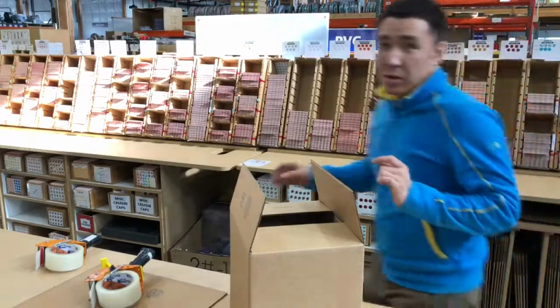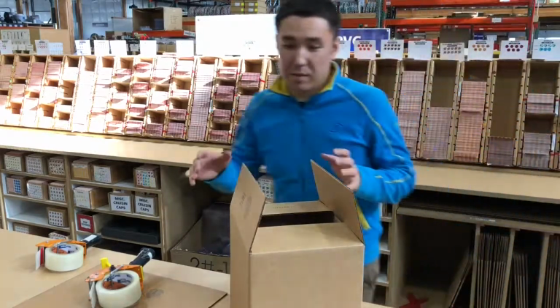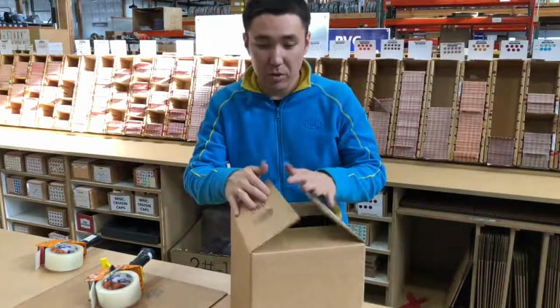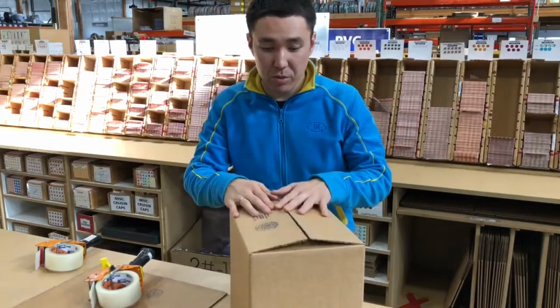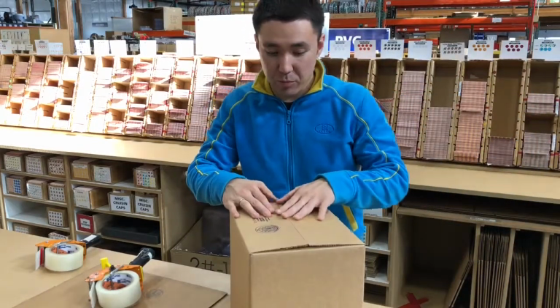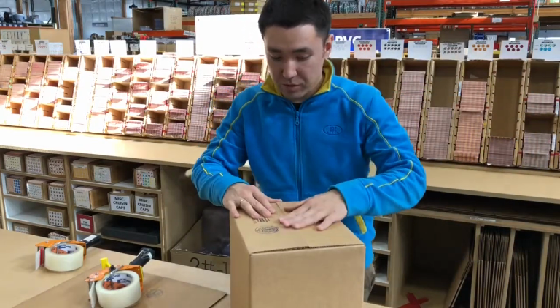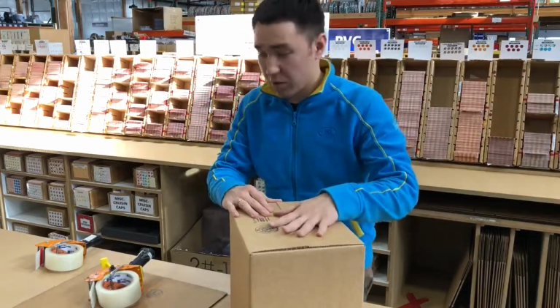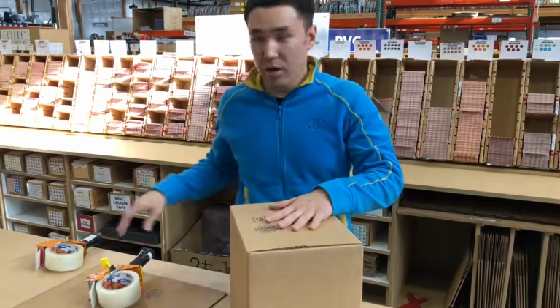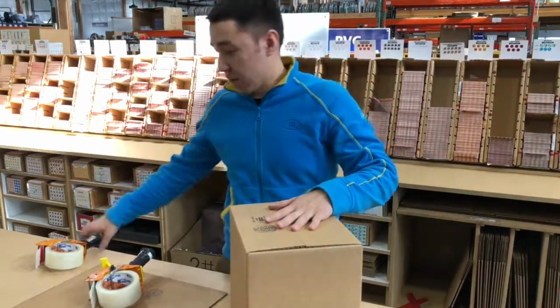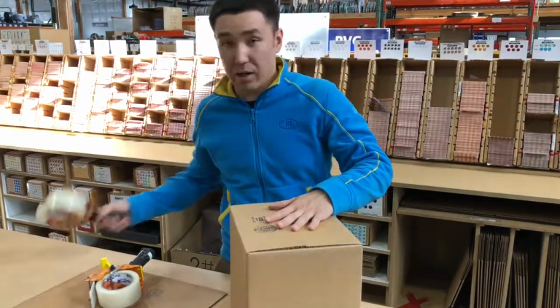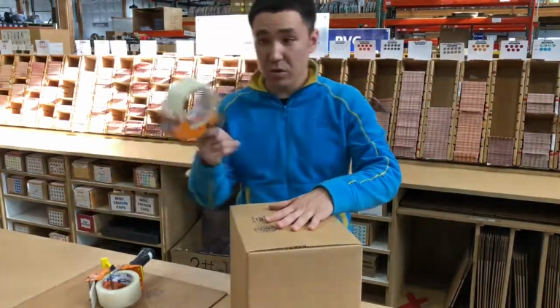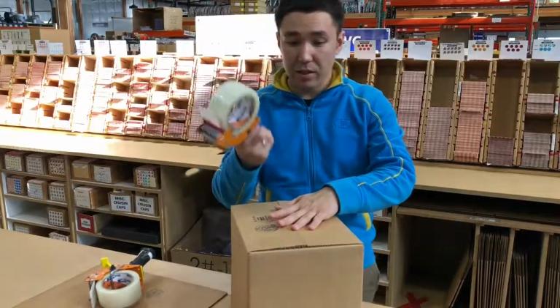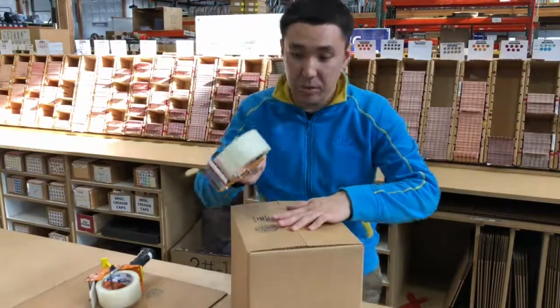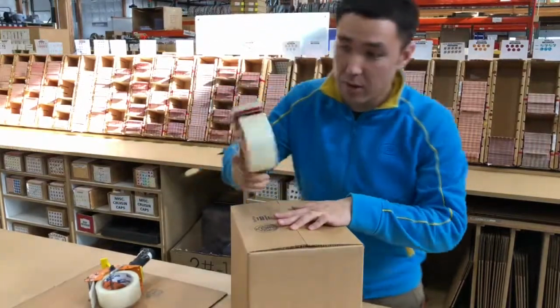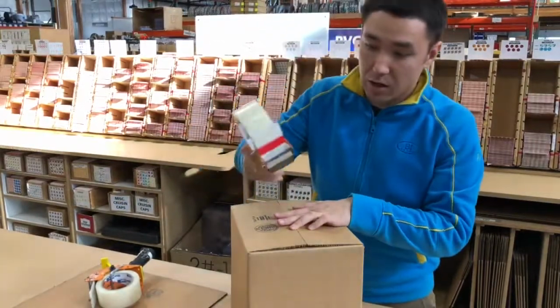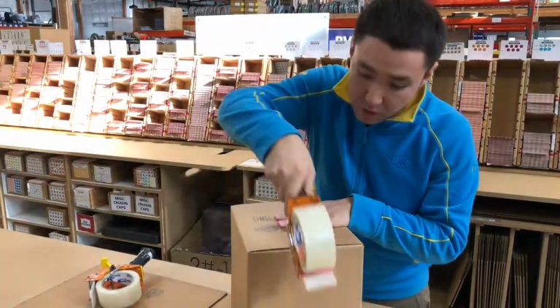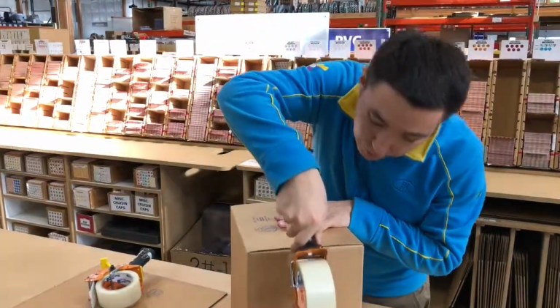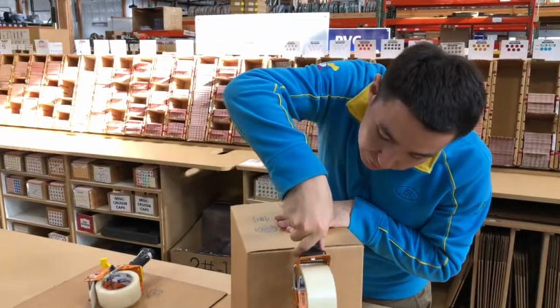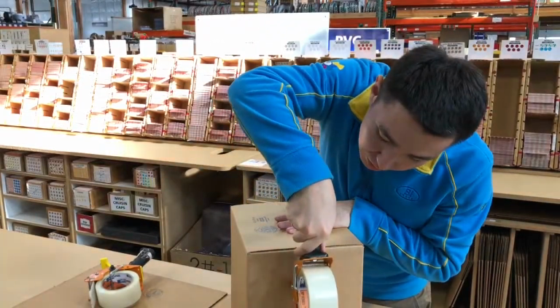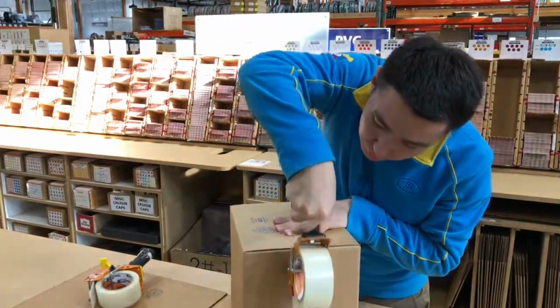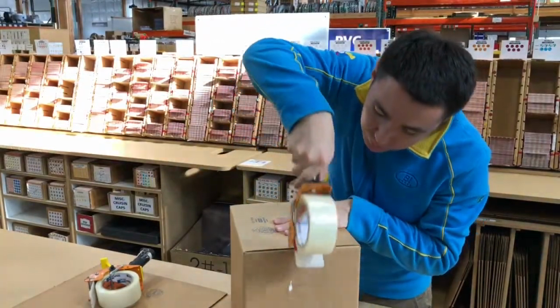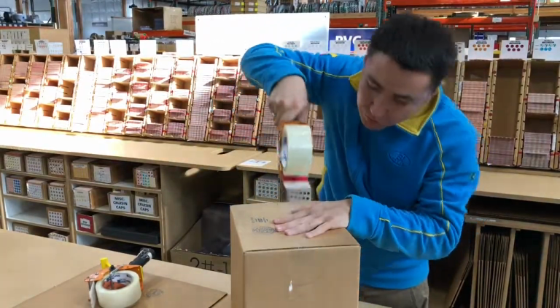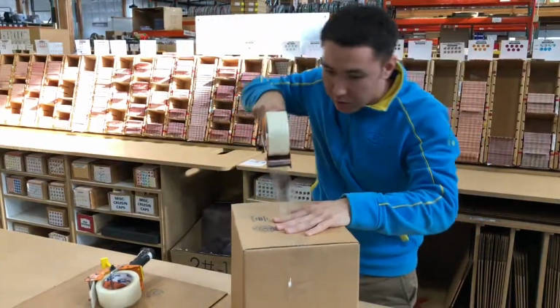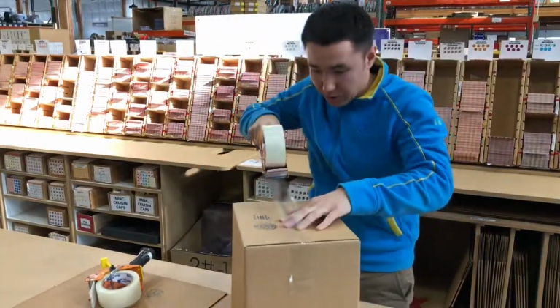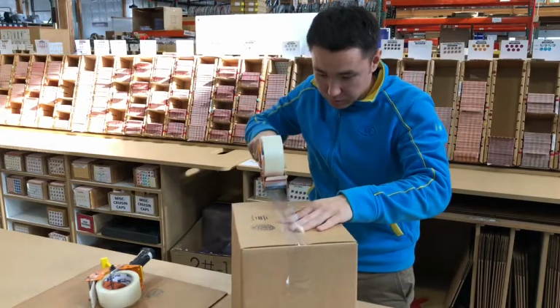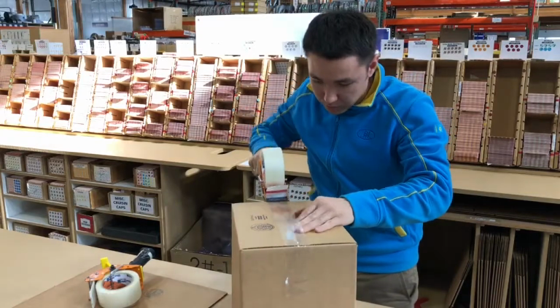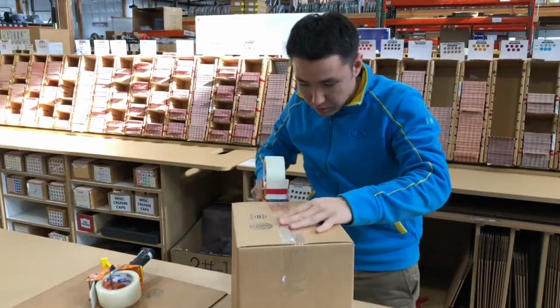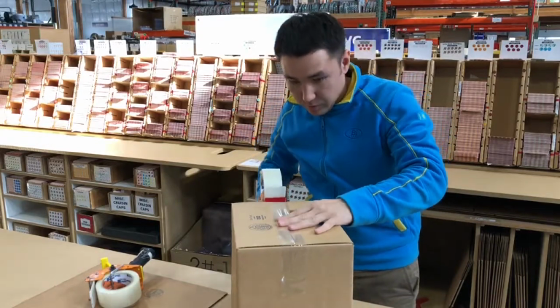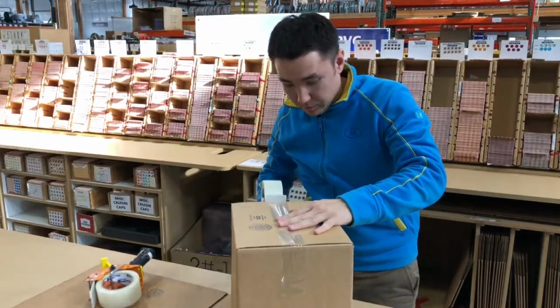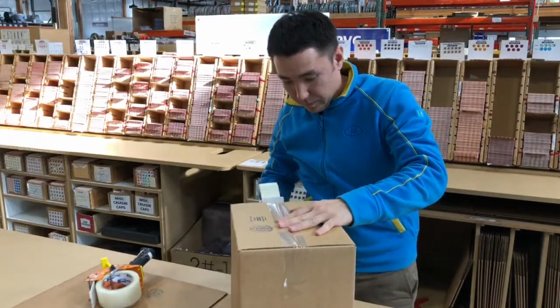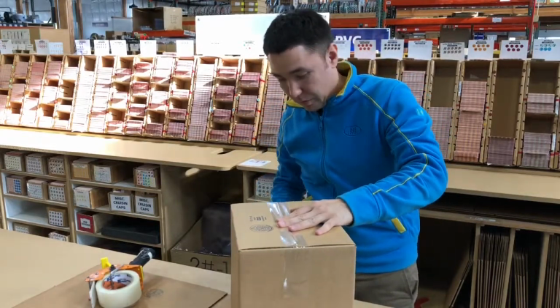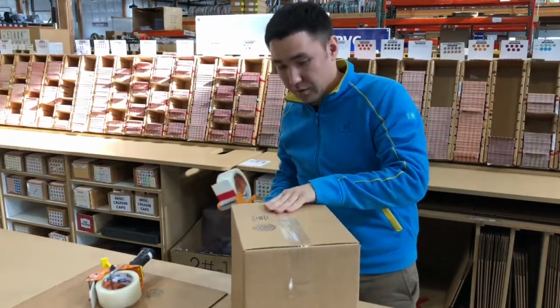Hello FastCaps! Today I want to show you my improvement of the tape gun. So usually you take a tape gun, you point it like this, and you kind of do it like this.